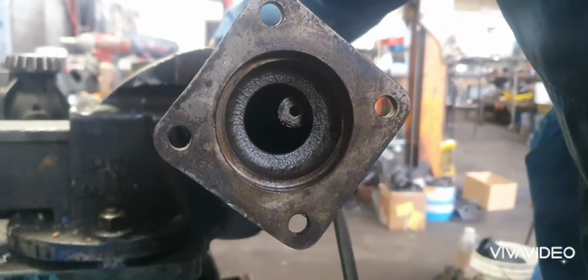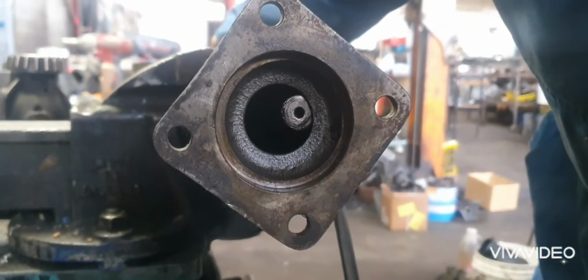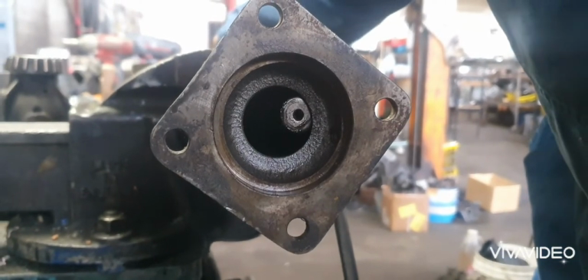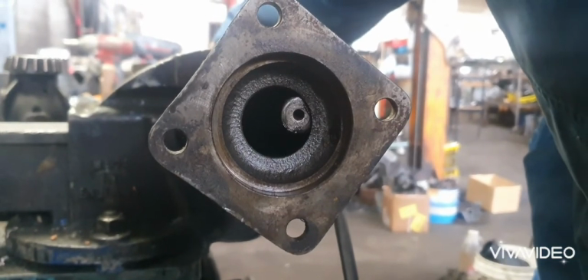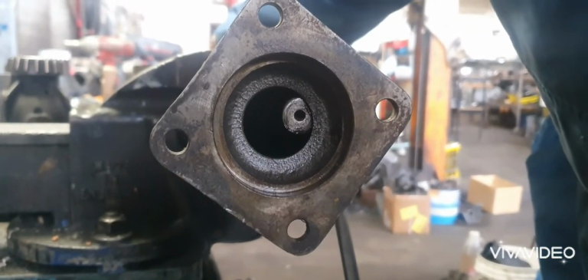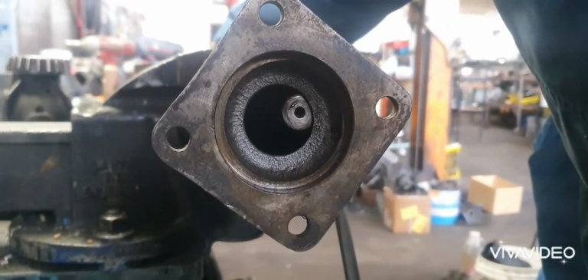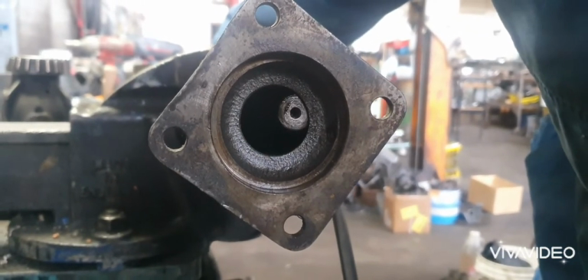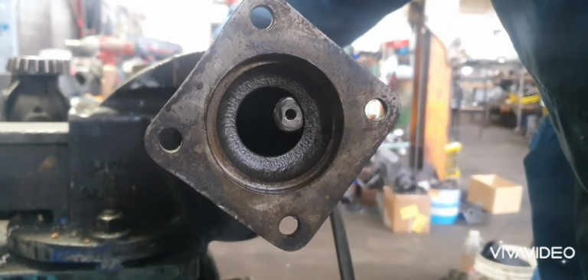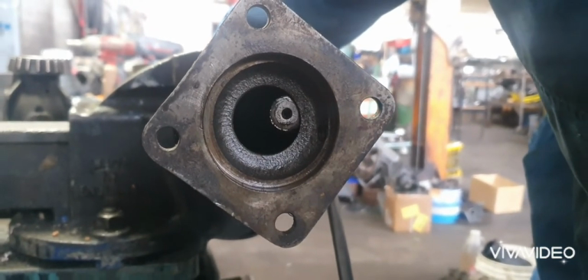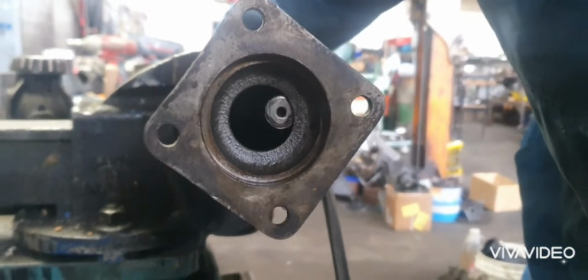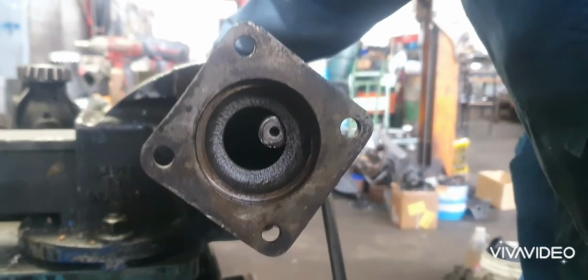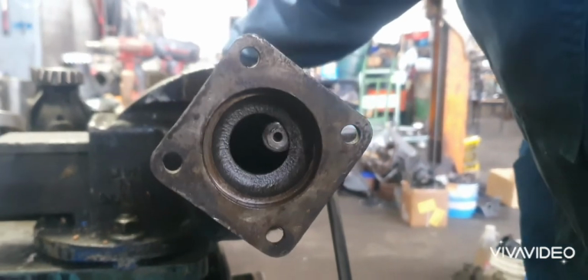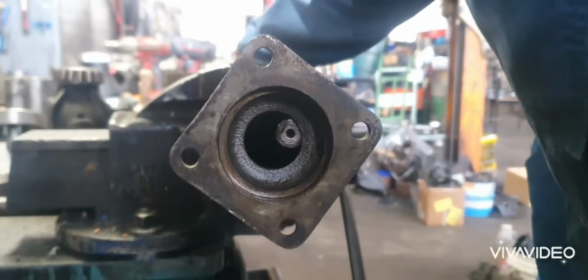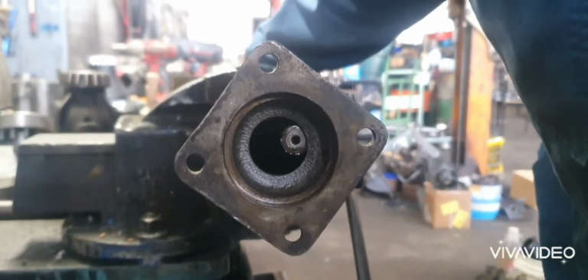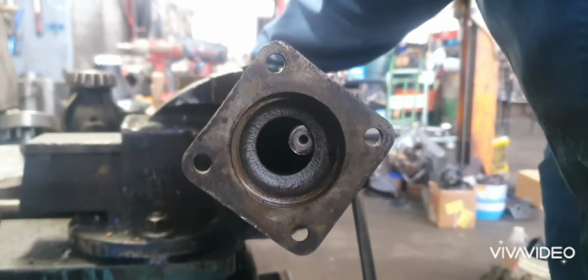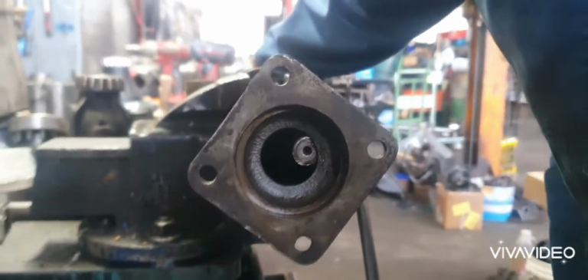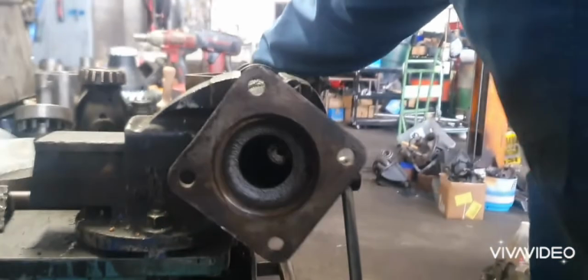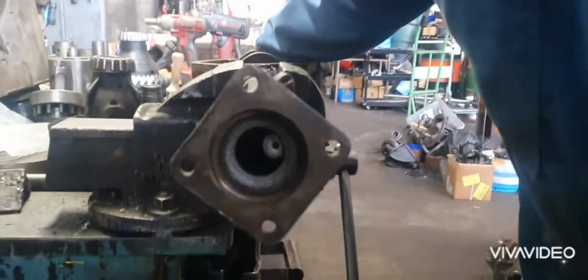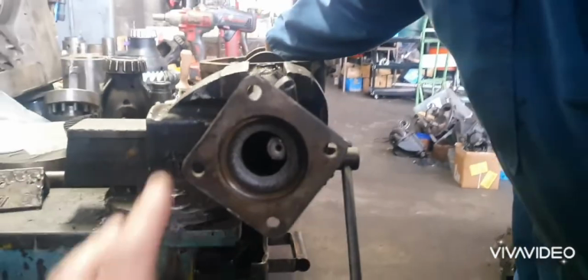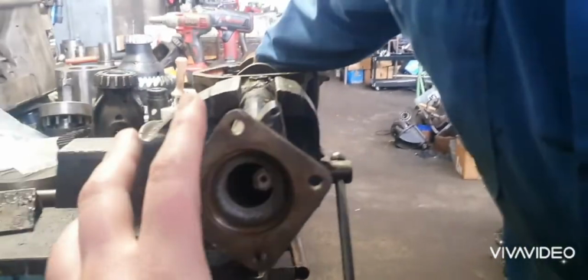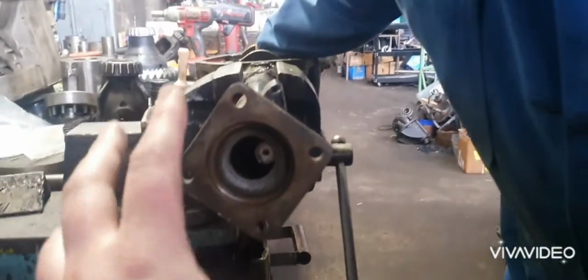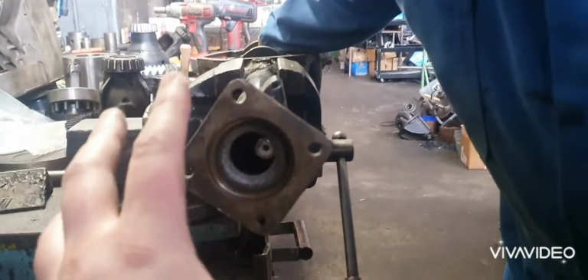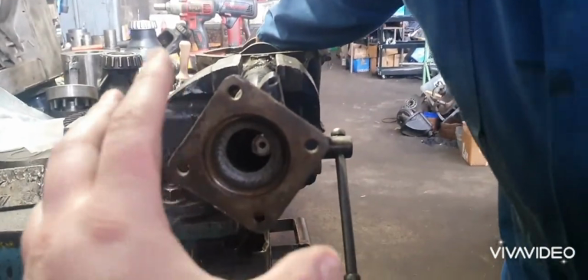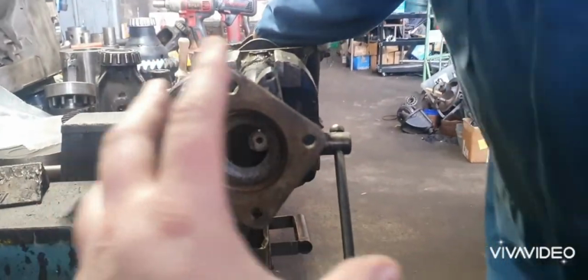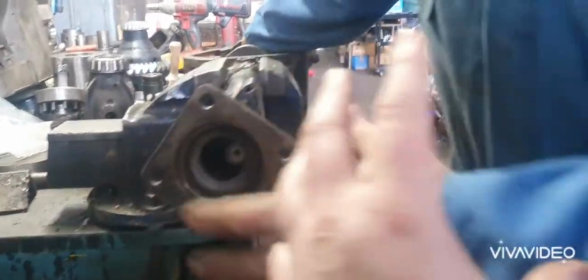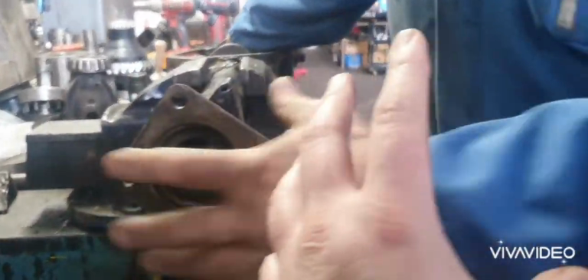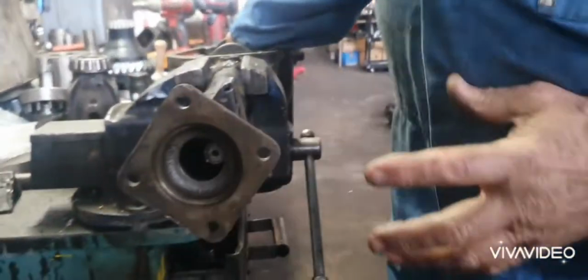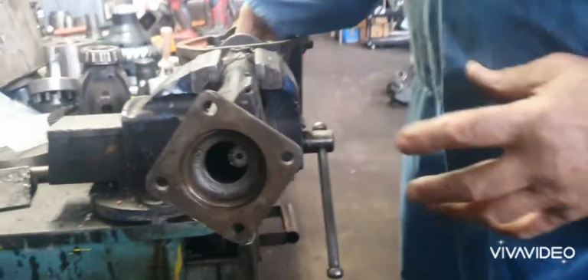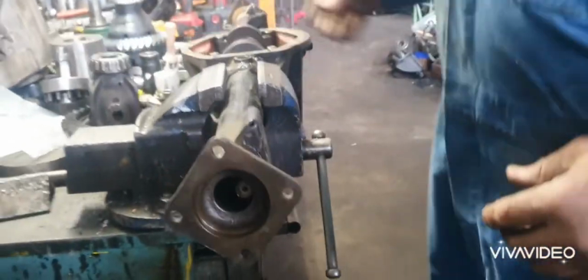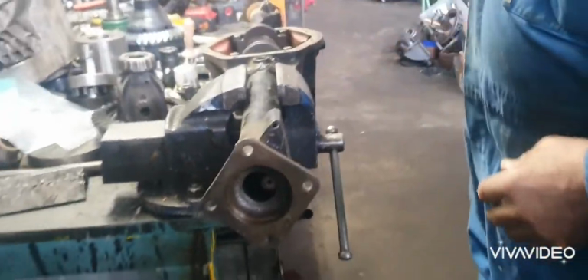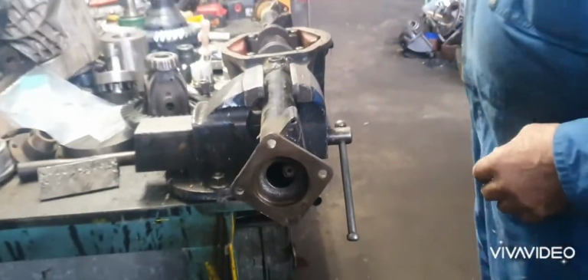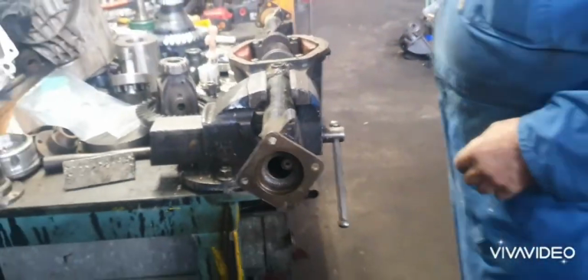This is an 18mm rod. So all this part needs to be pressed over that way, pulled over.